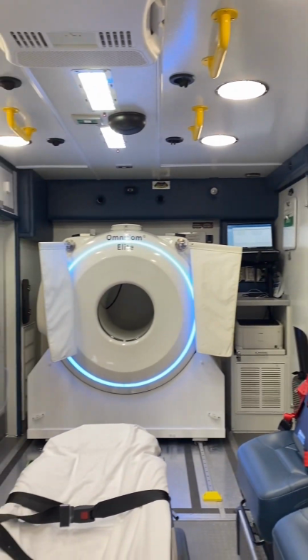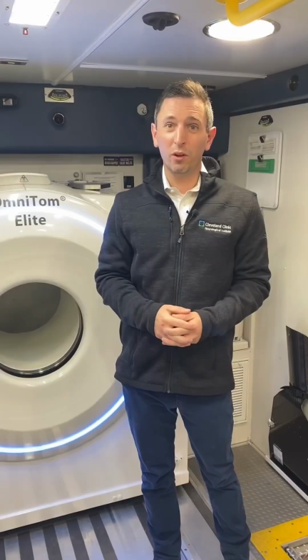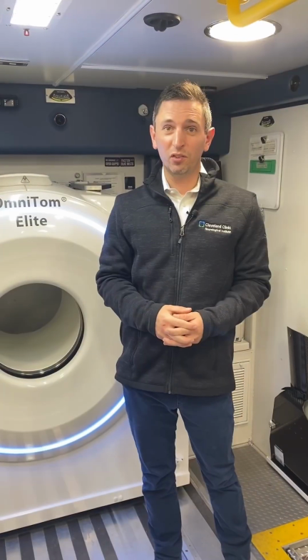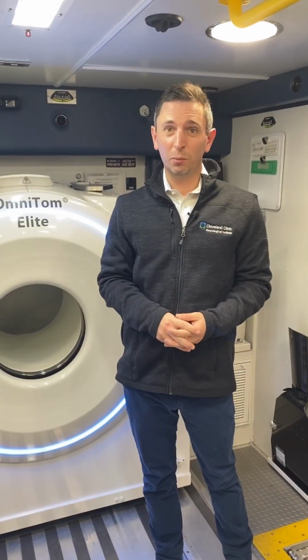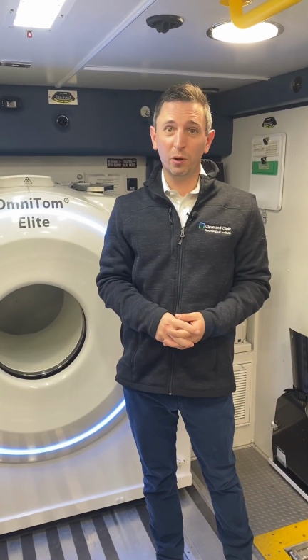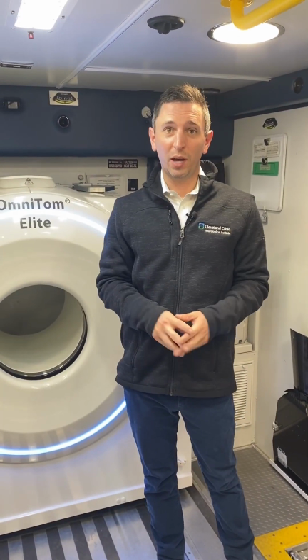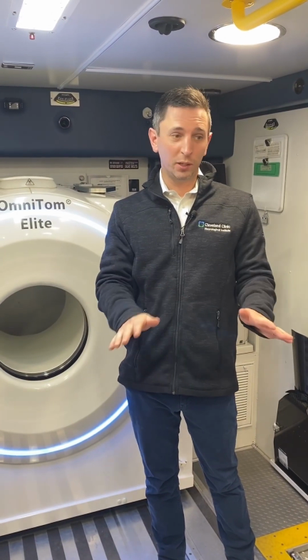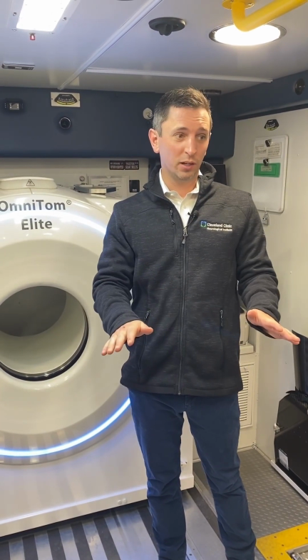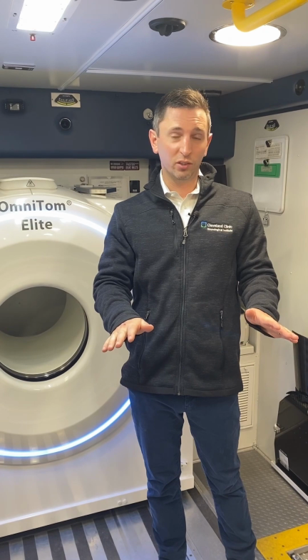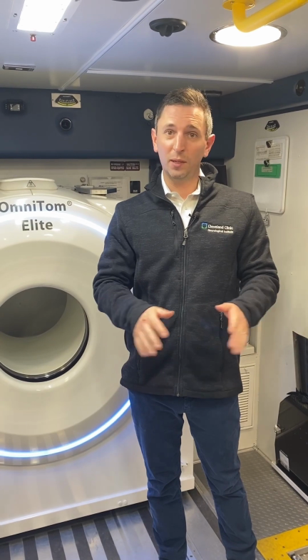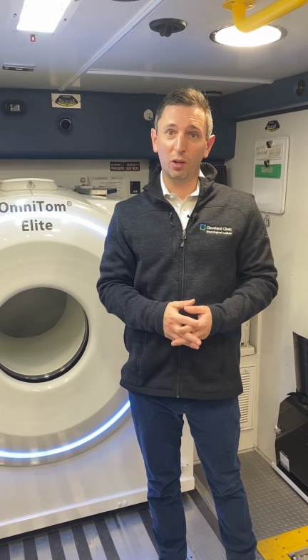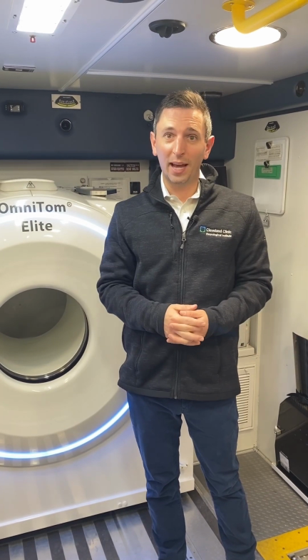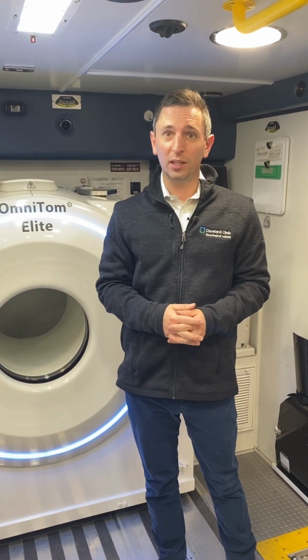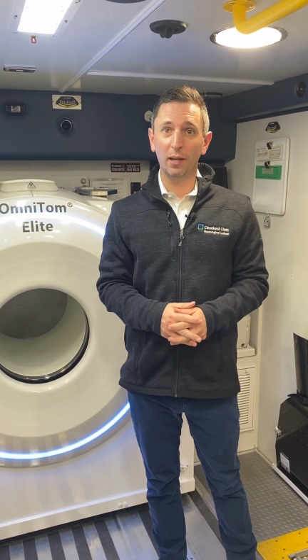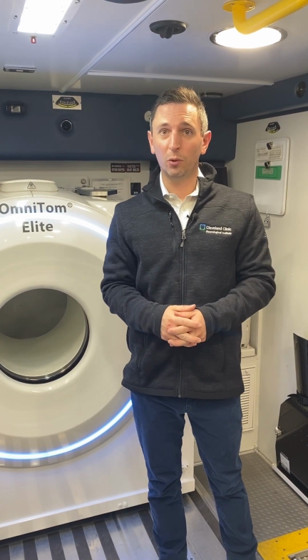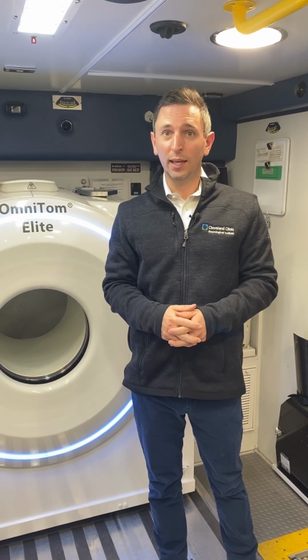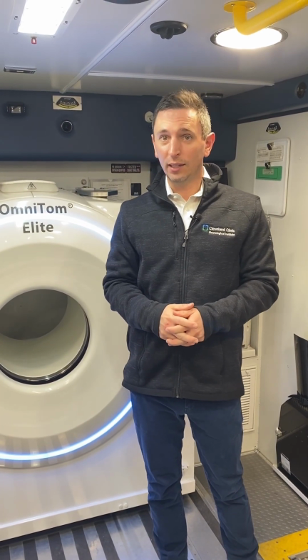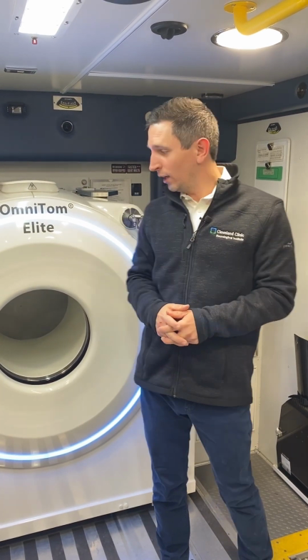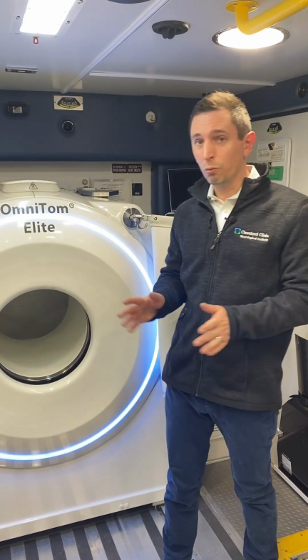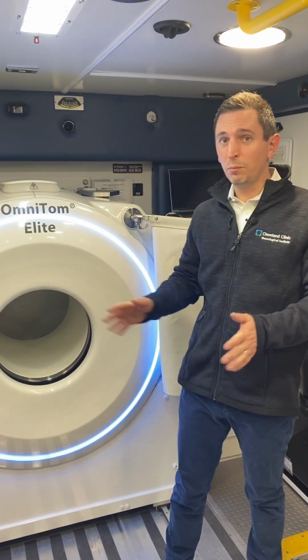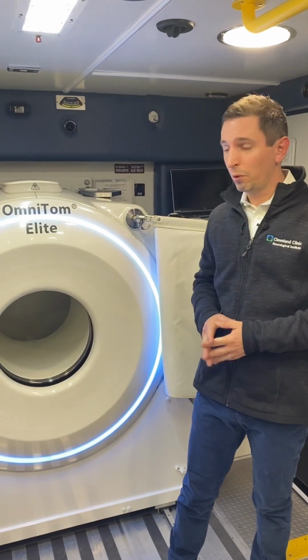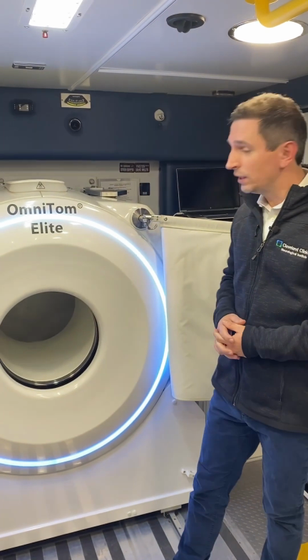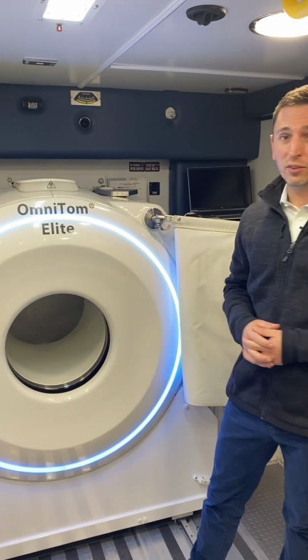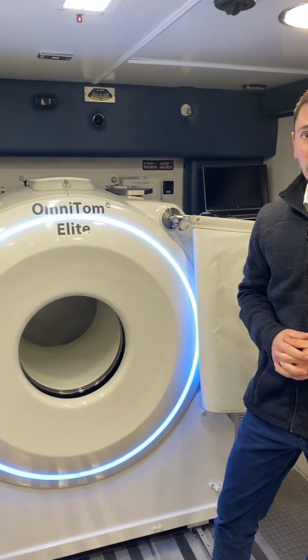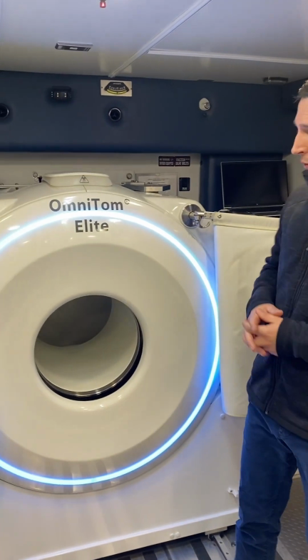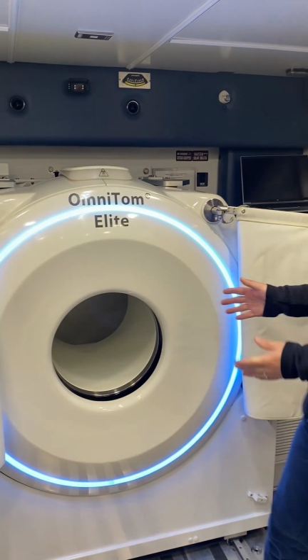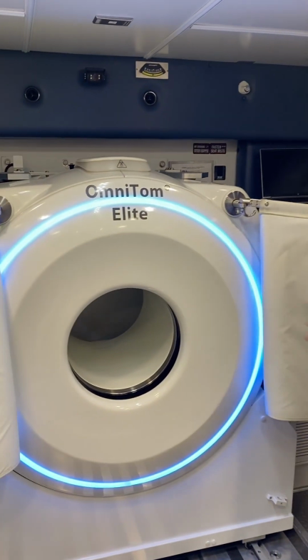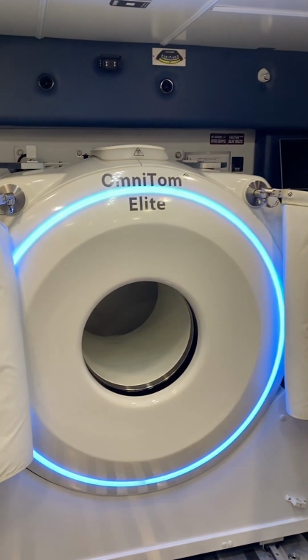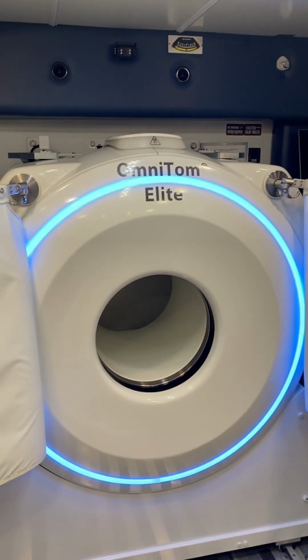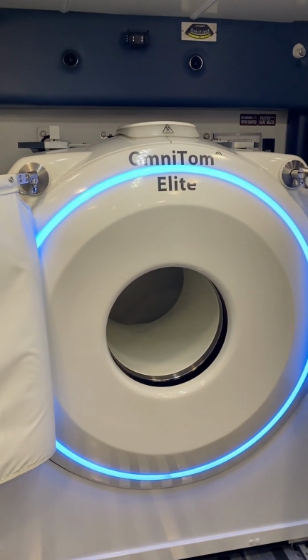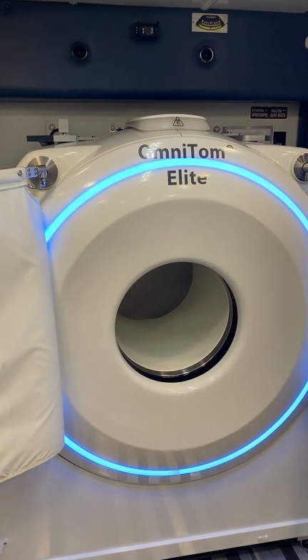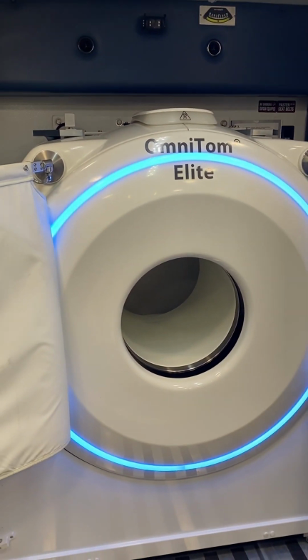One of the first things that we really want to do after we do an initial assessment, draw some labs and get some IVs going, is run them through our CT scanner. This here is our CT scanner inside the unit.